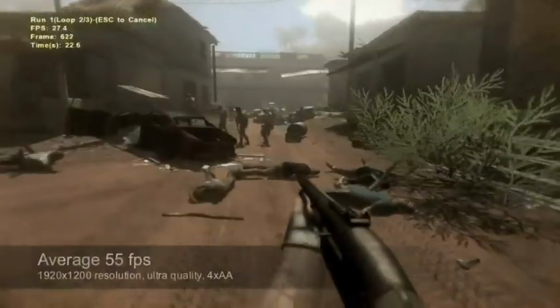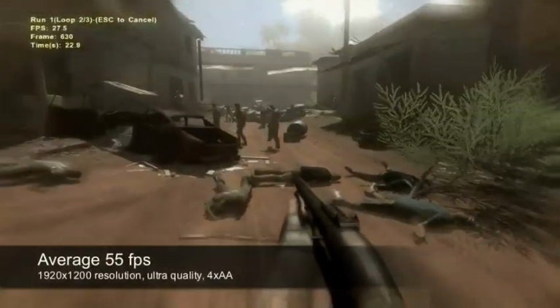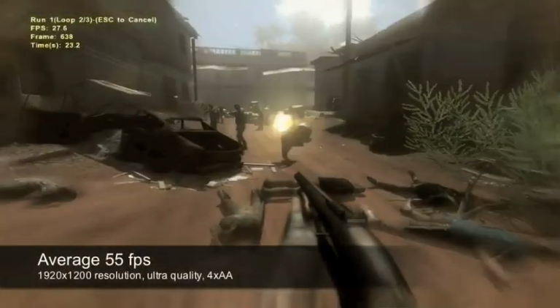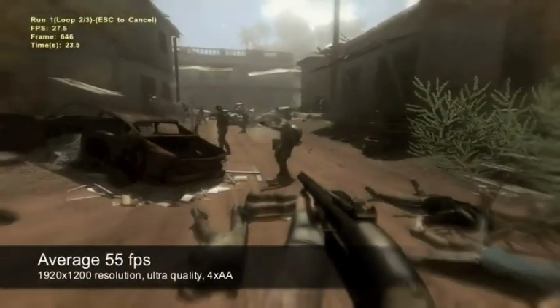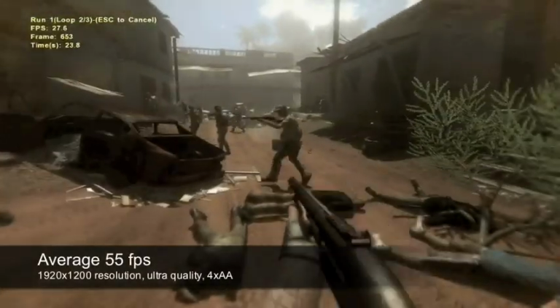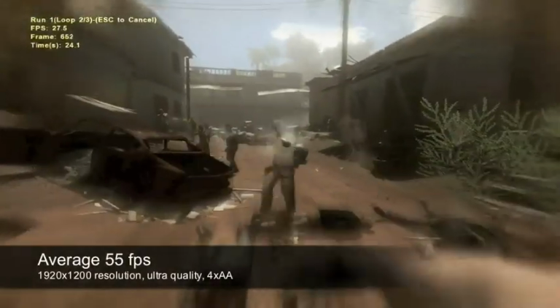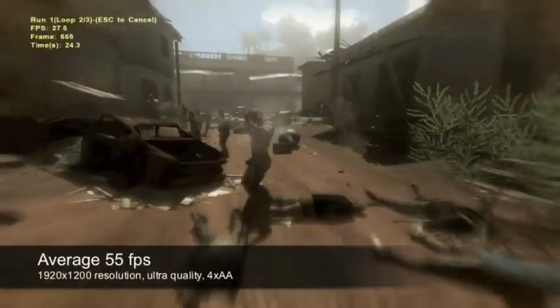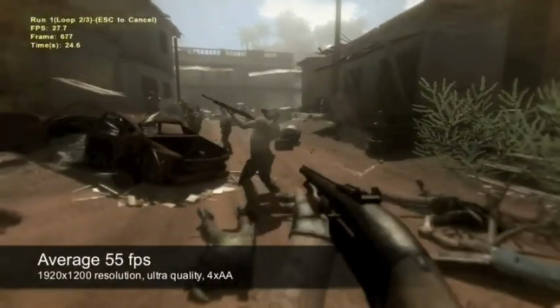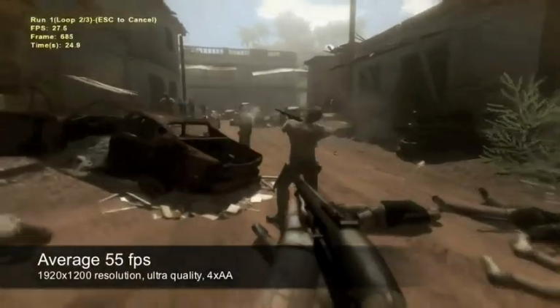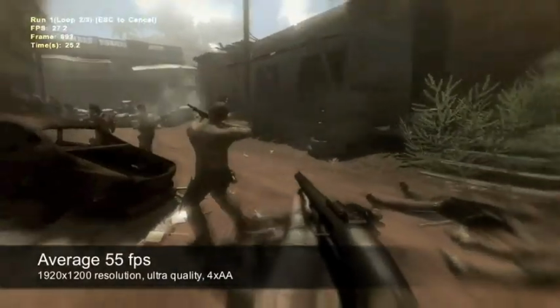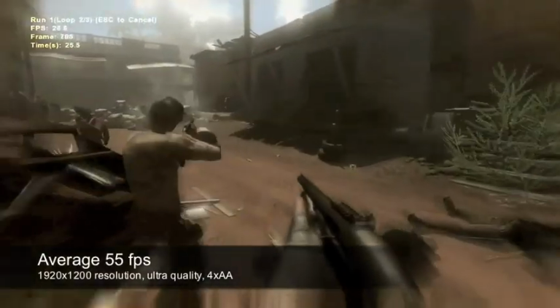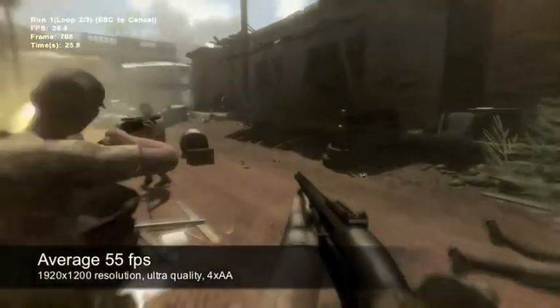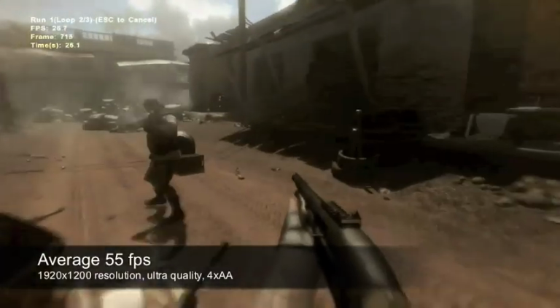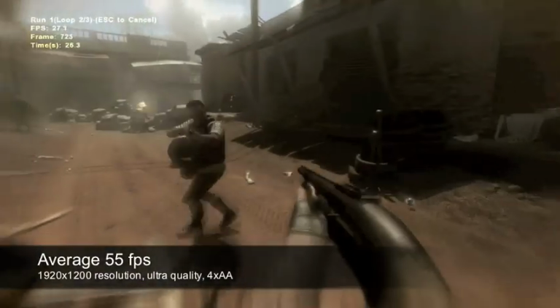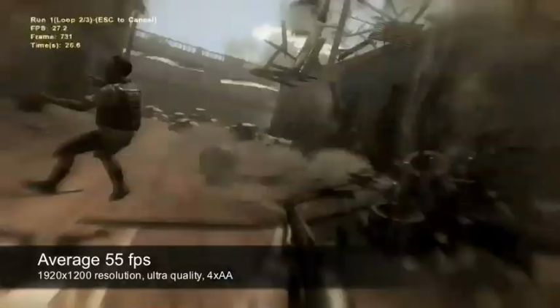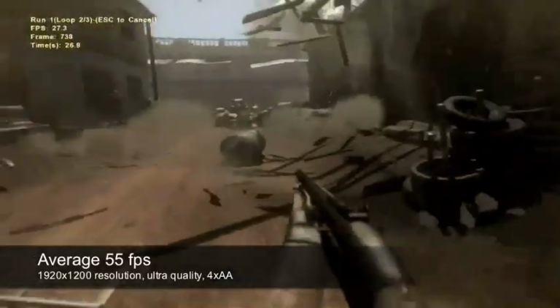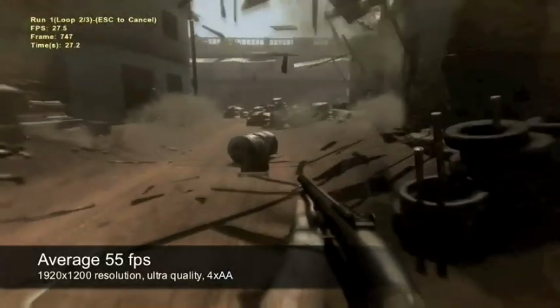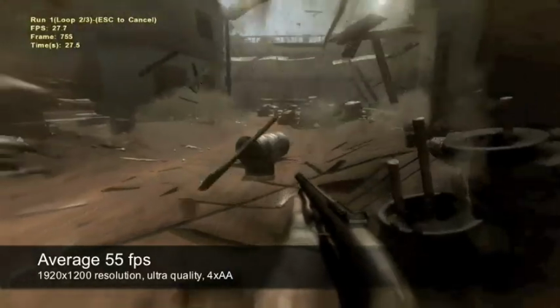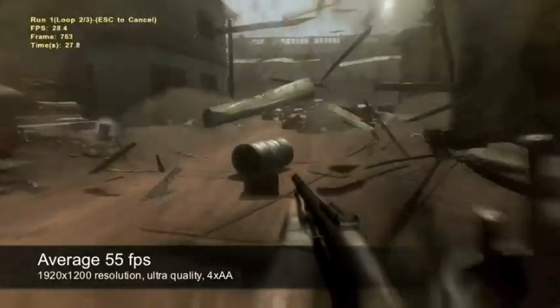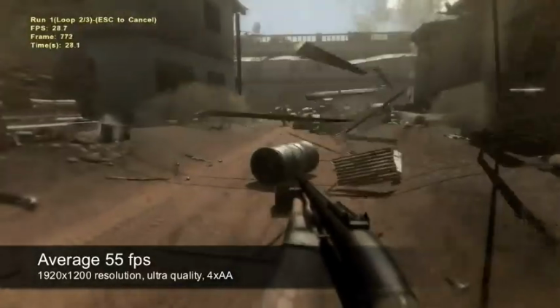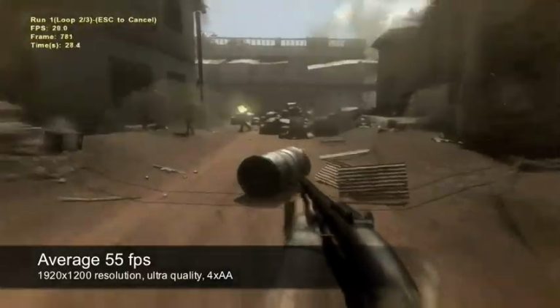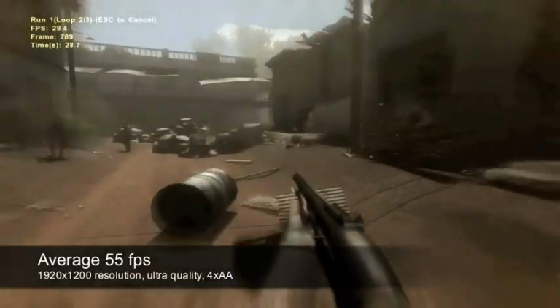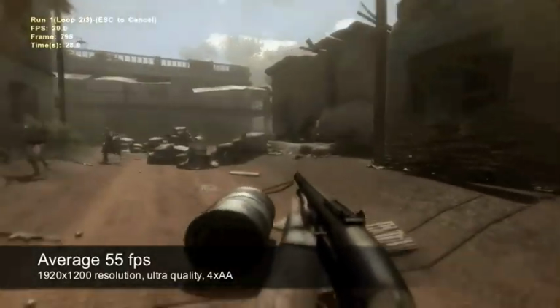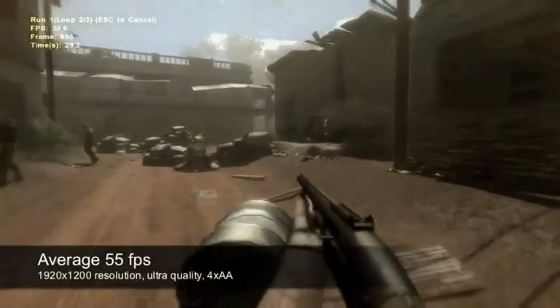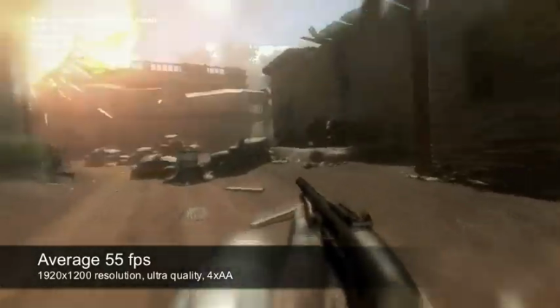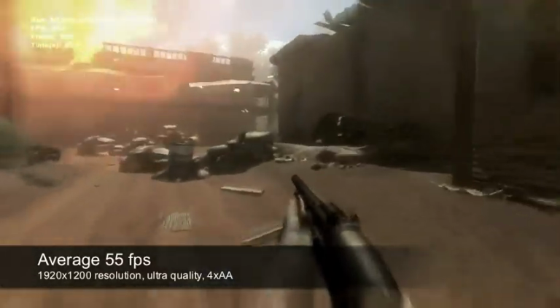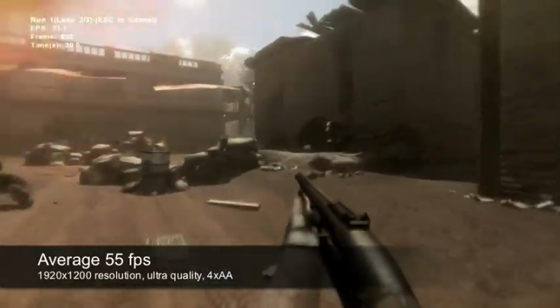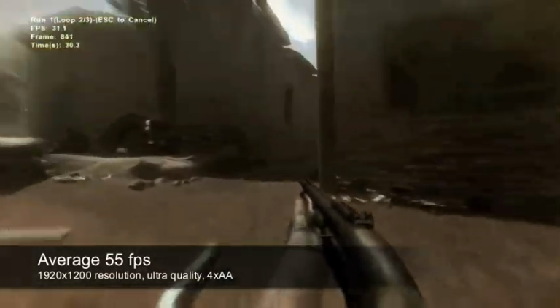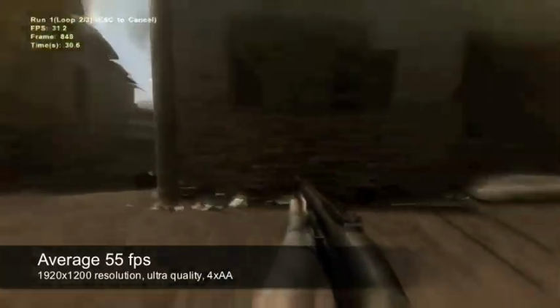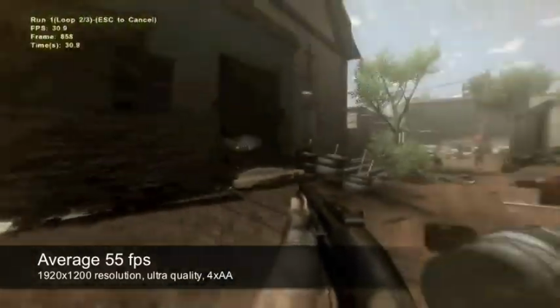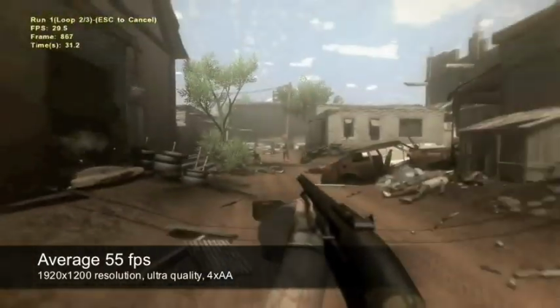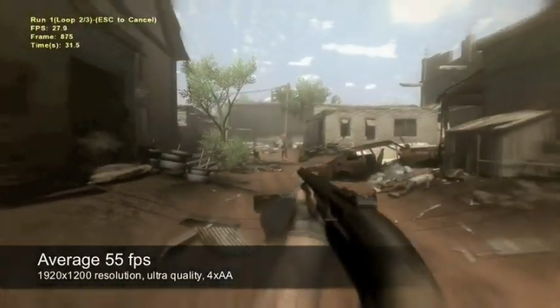In a demanding game such as Far Cry 2, you can expect an average of 55 frames per second at full HD resolutions and ultra-high quality settings with four times anti-aliasing.